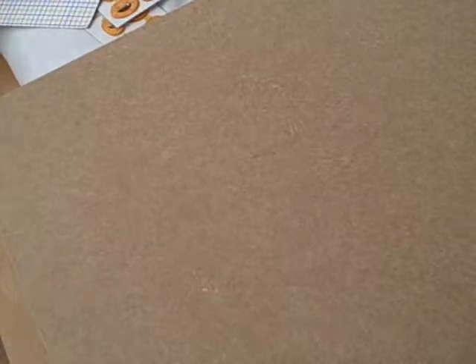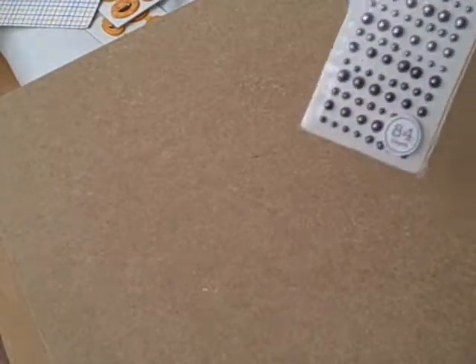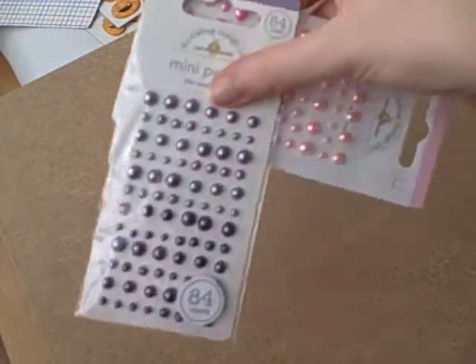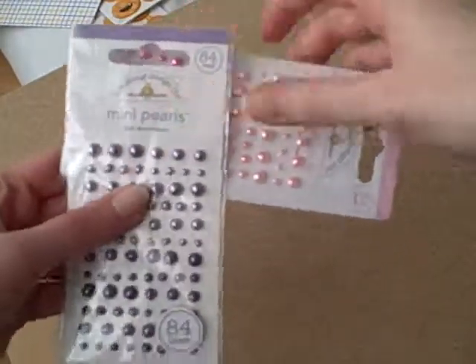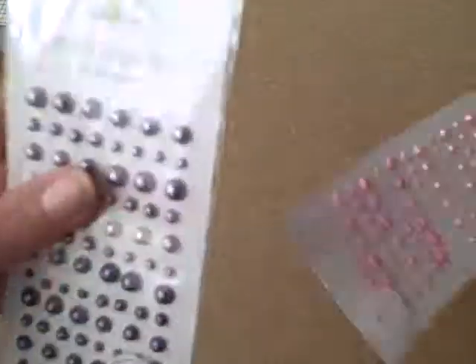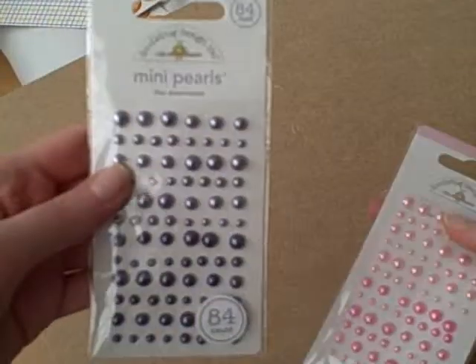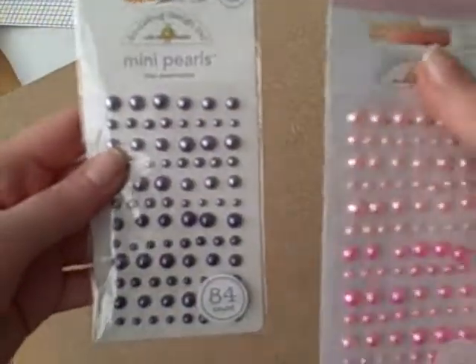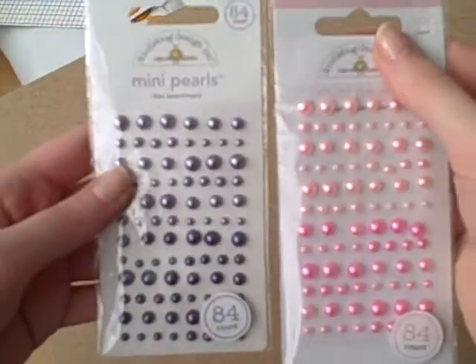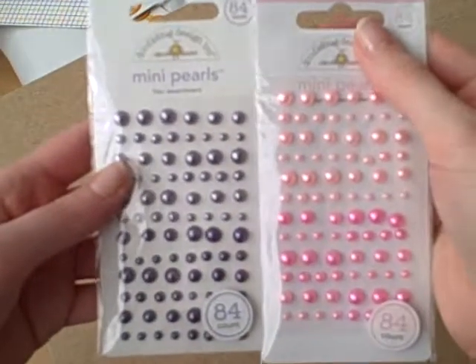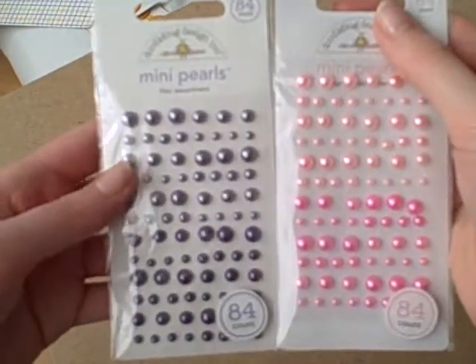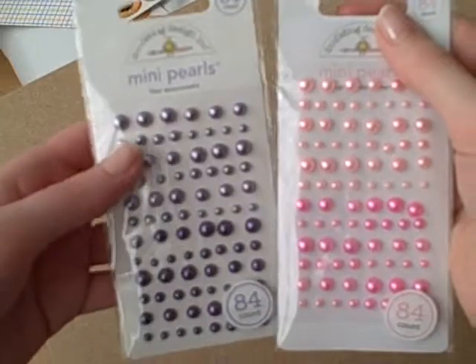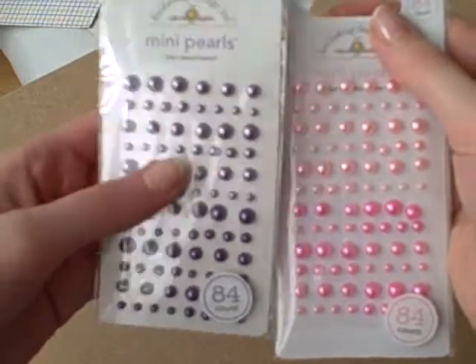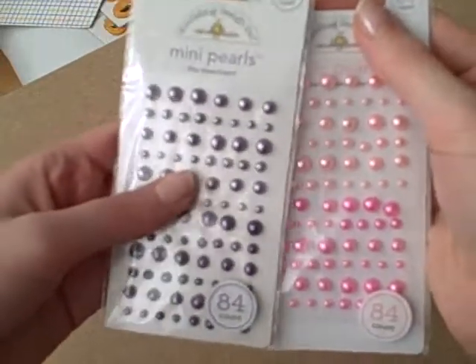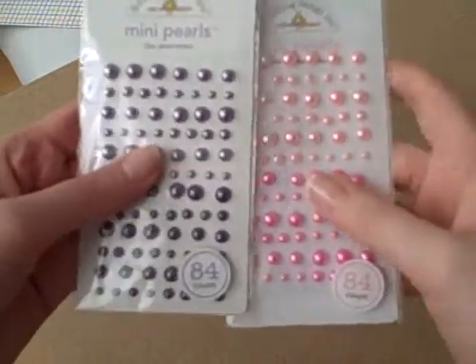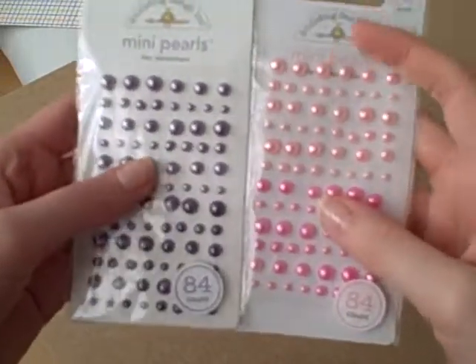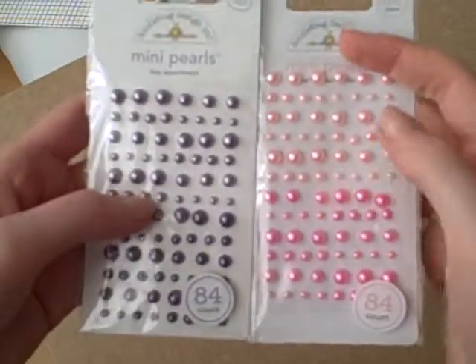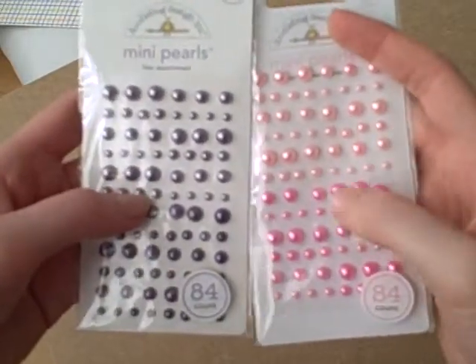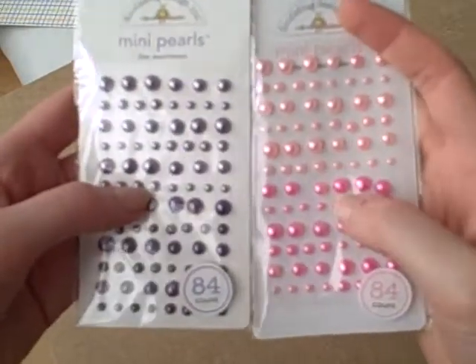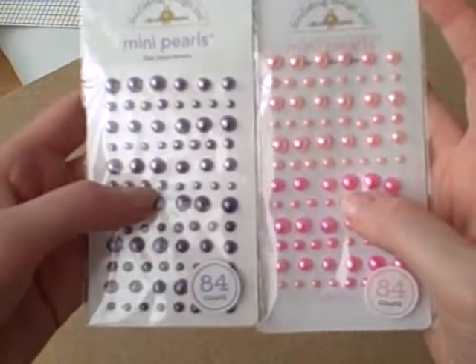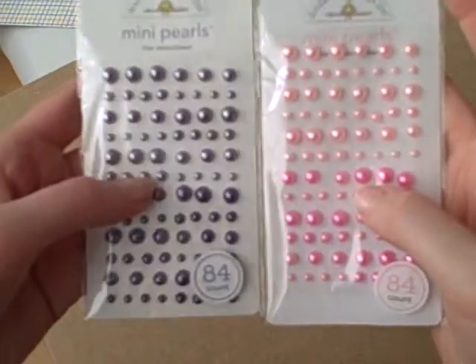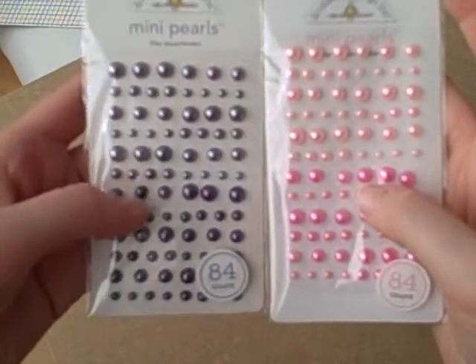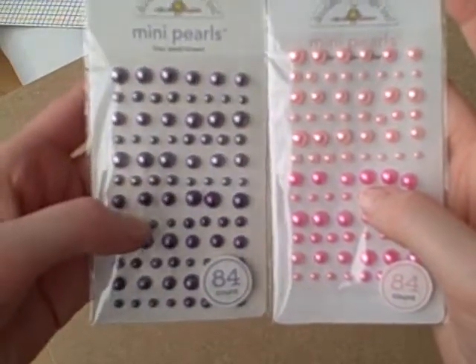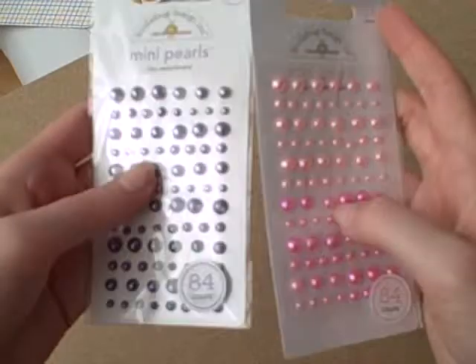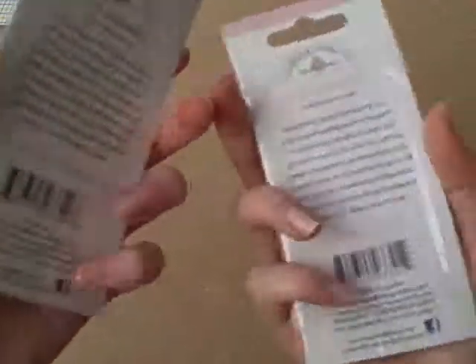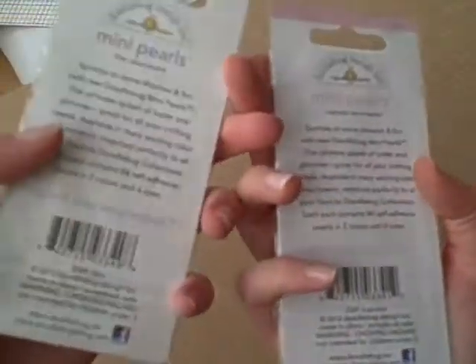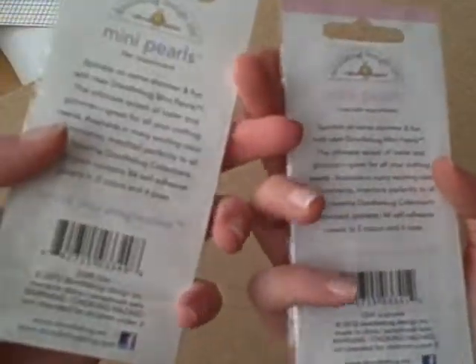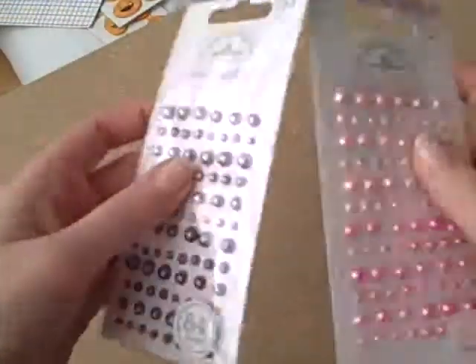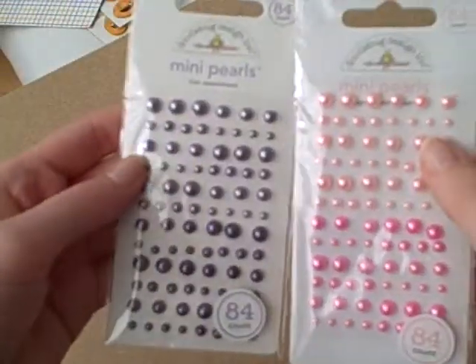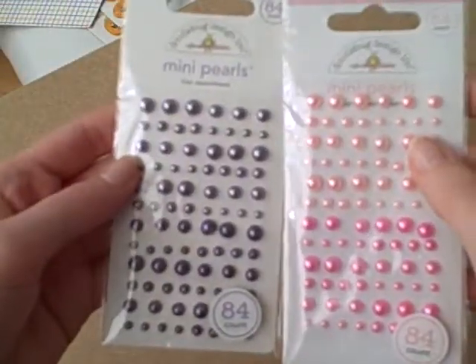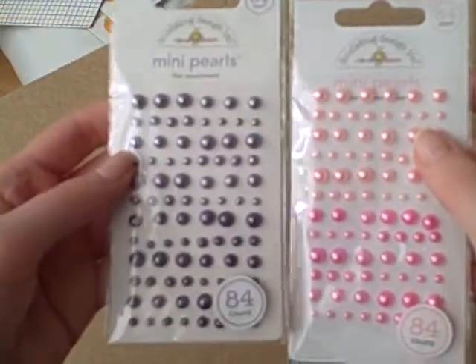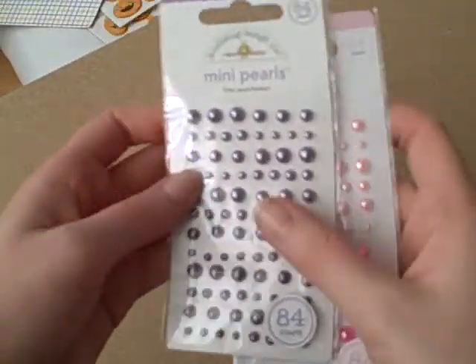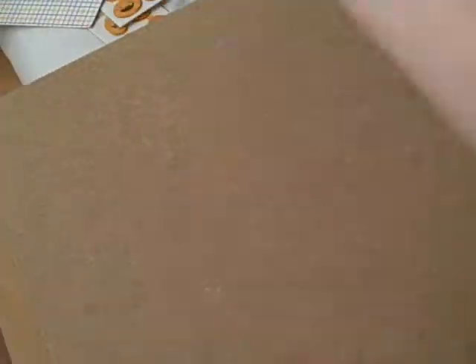I've also got two packs of the mini pearls - this one's the Lilac and this one's the Cupcake. I like these because you get two shades, so you get a little bit more for your money. Lovely colours as well.